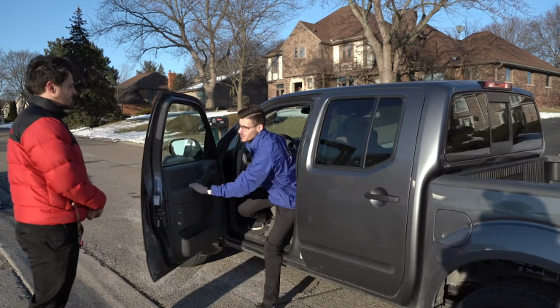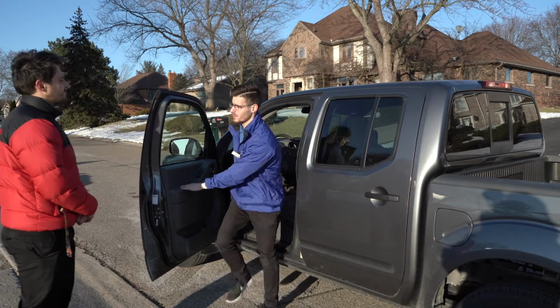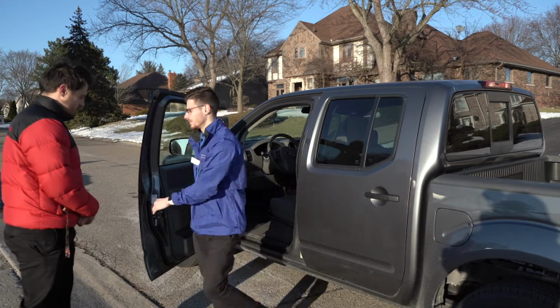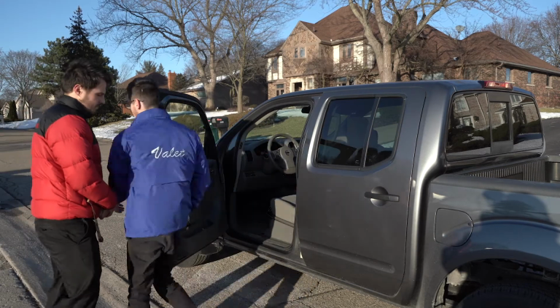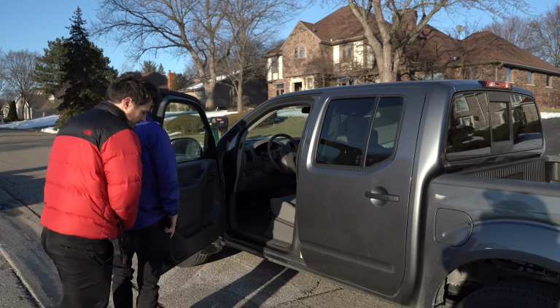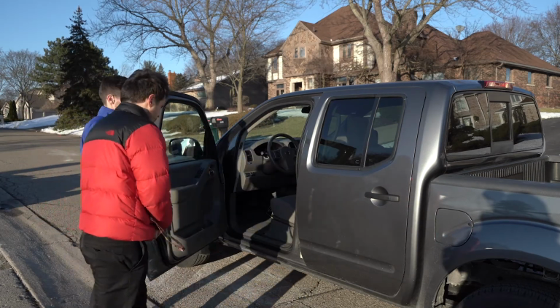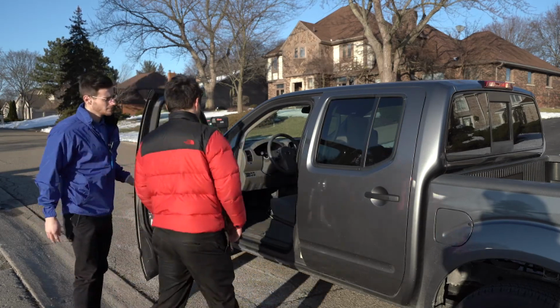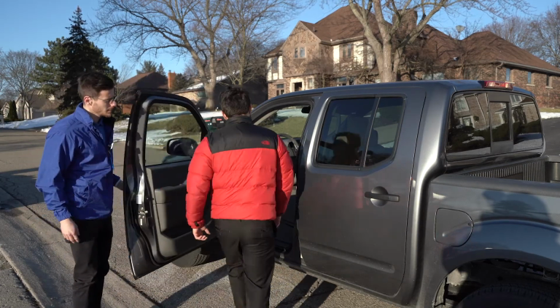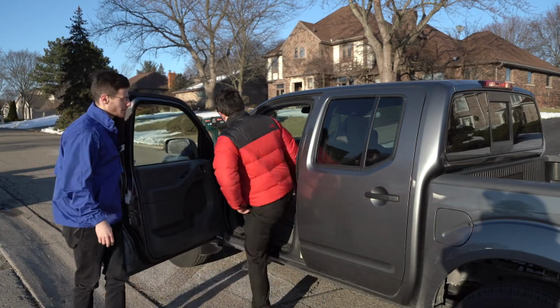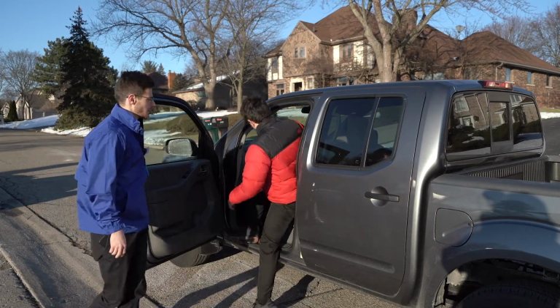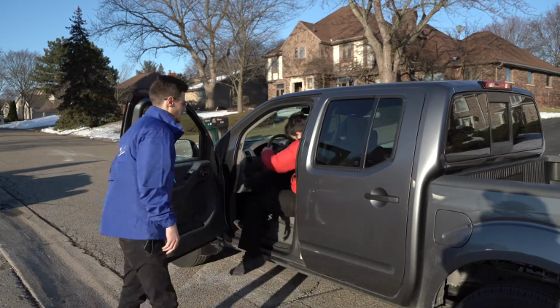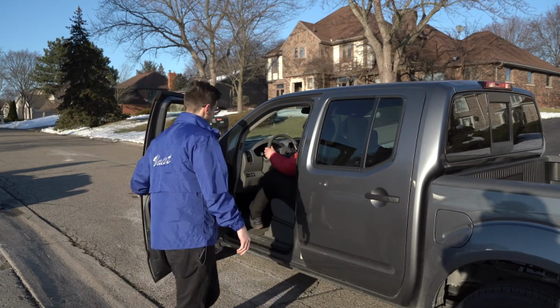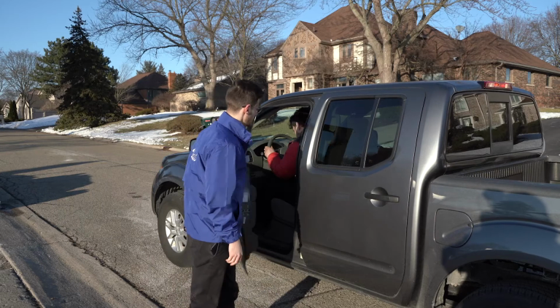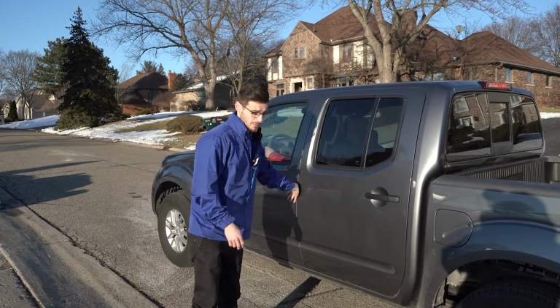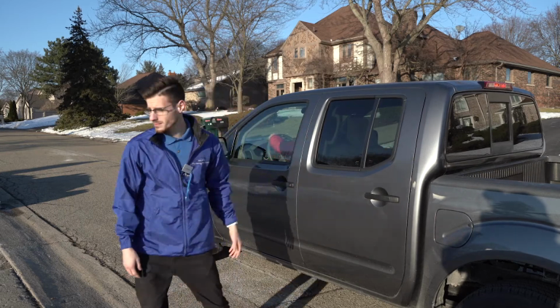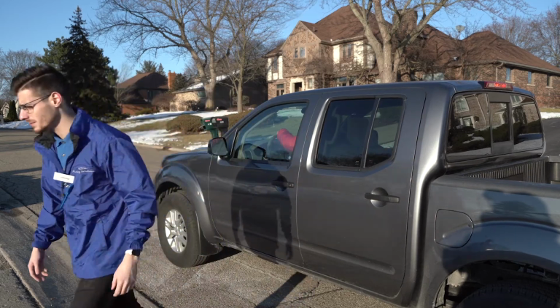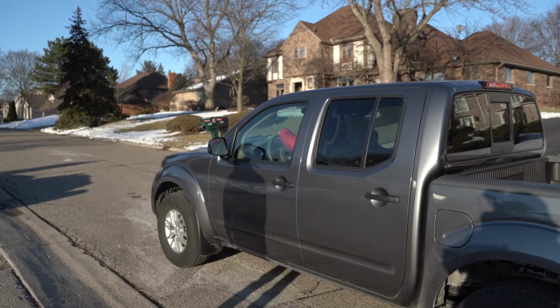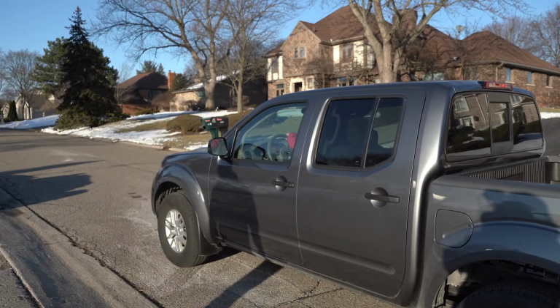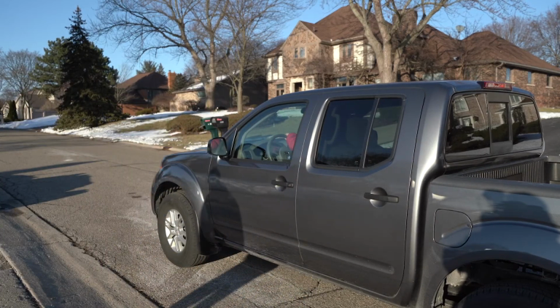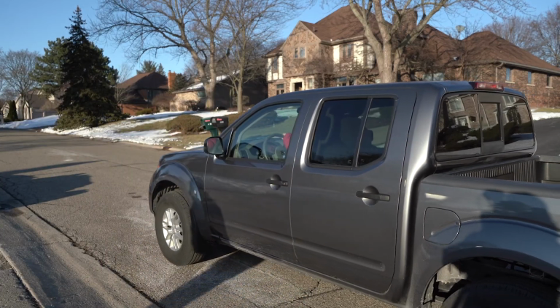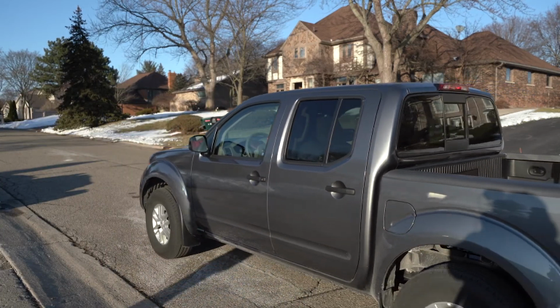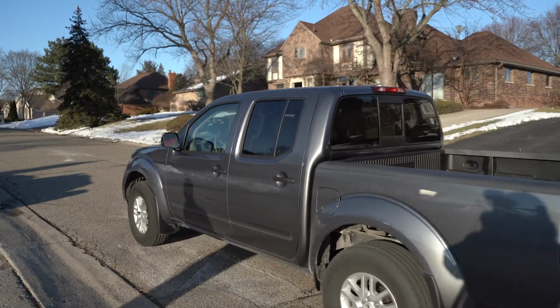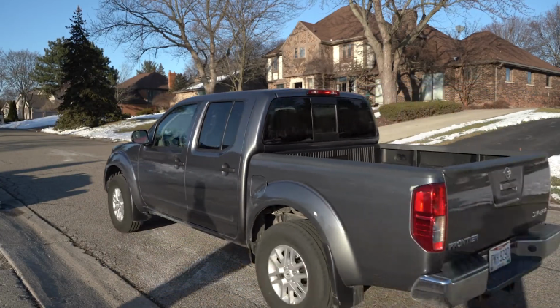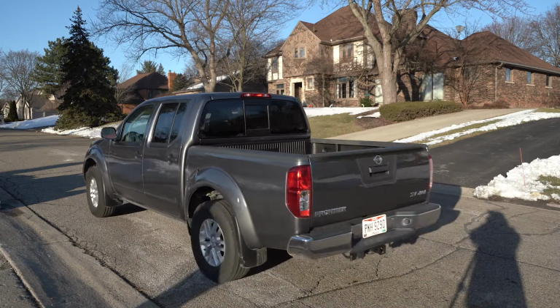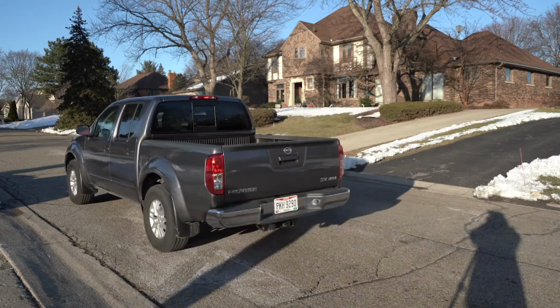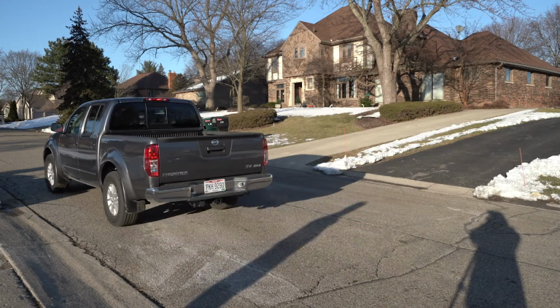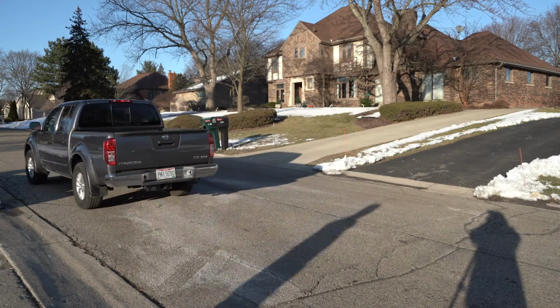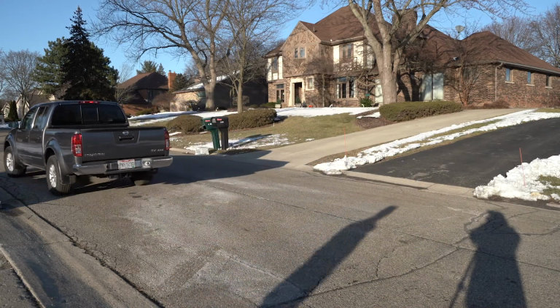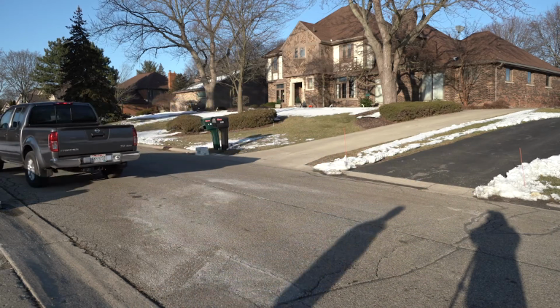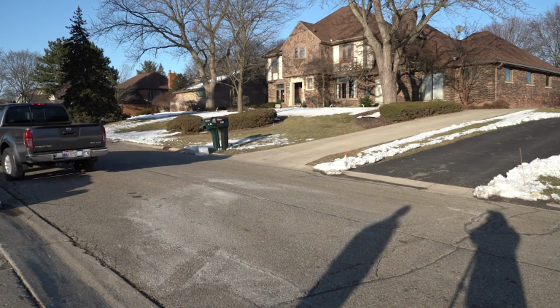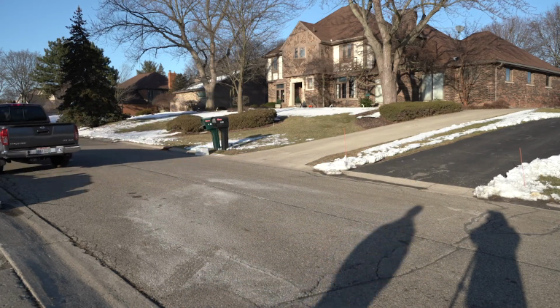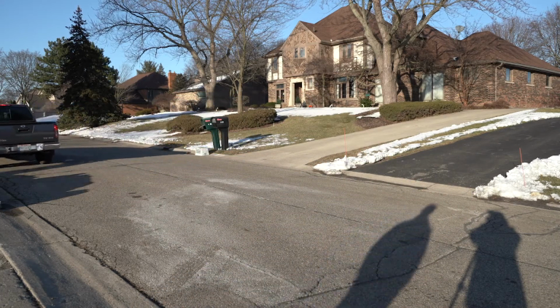Once you have arrived to the pickup area, exit the vehicle quickly and hold the door open for the customer. As soon as they've entered the vehicle, tell them to have a good afternoon or evening, close the door, and allow them to drive off.